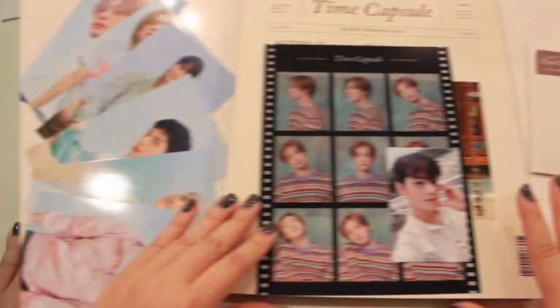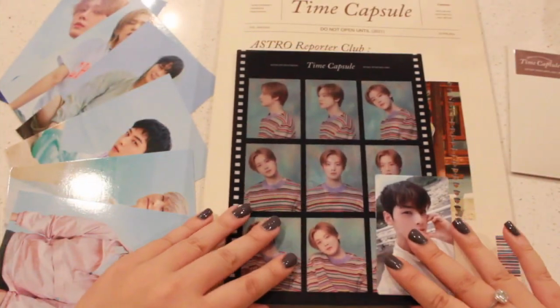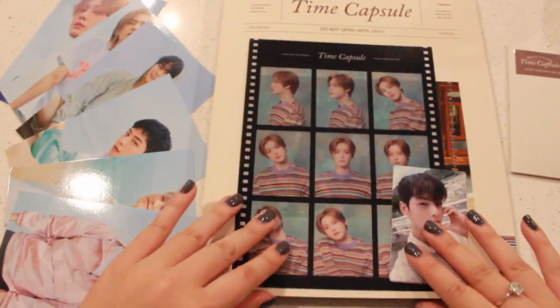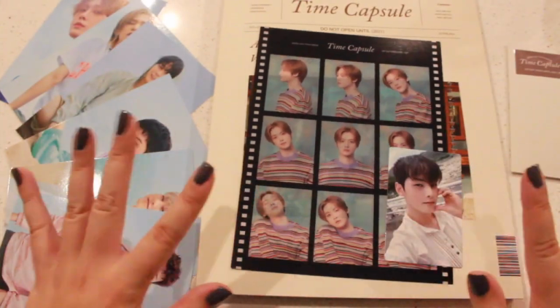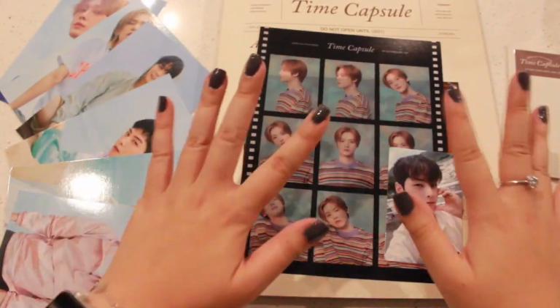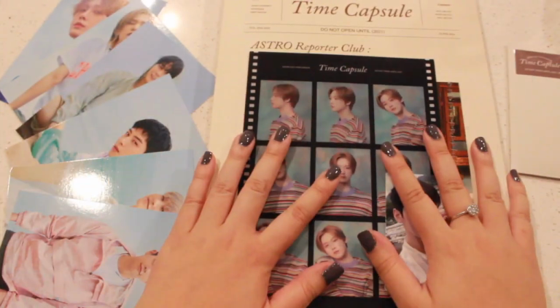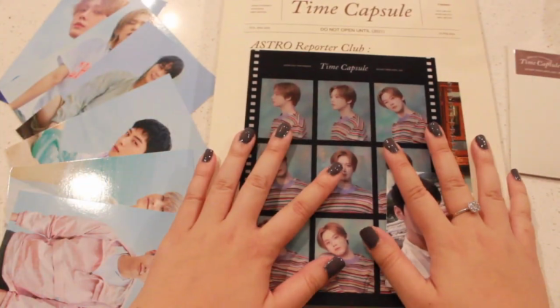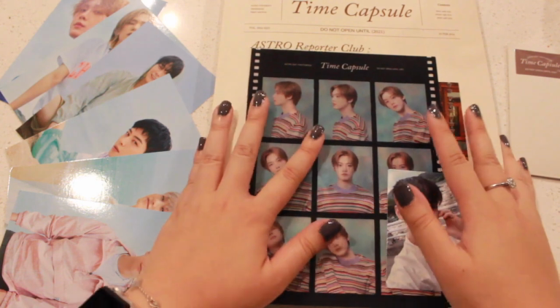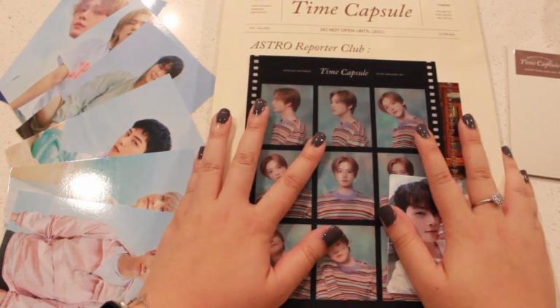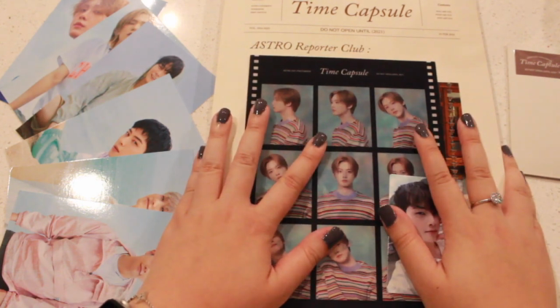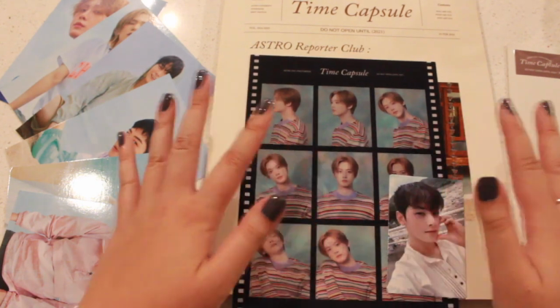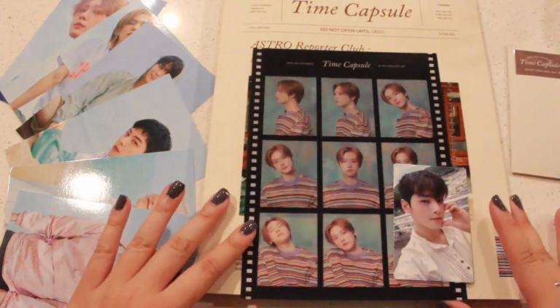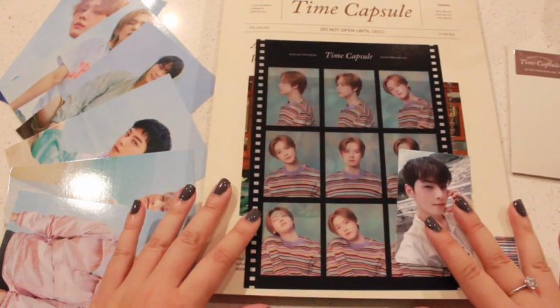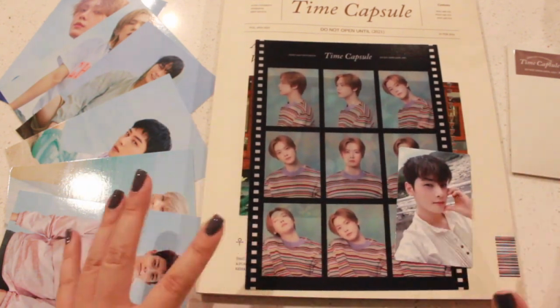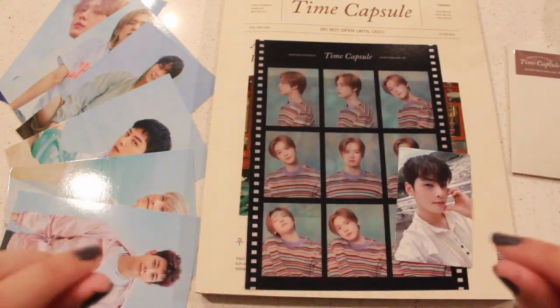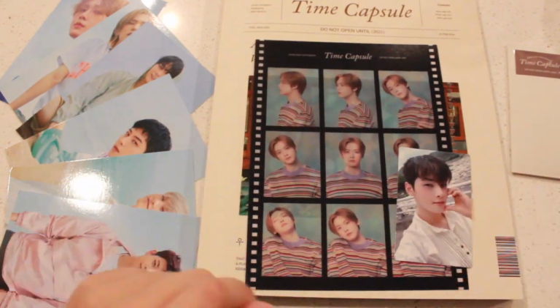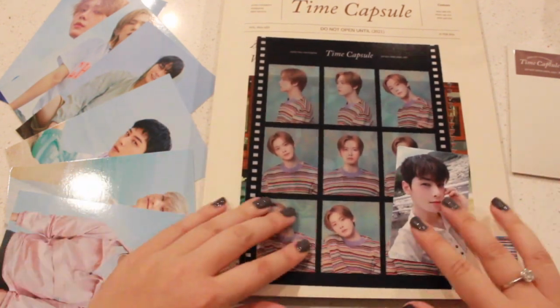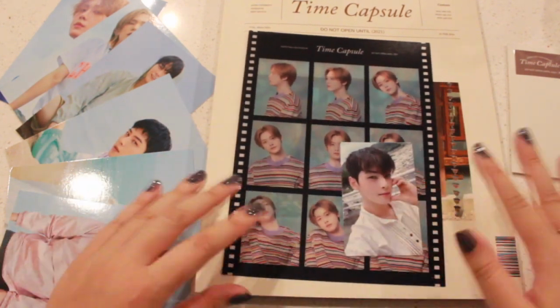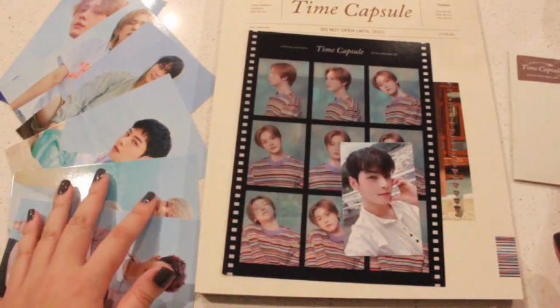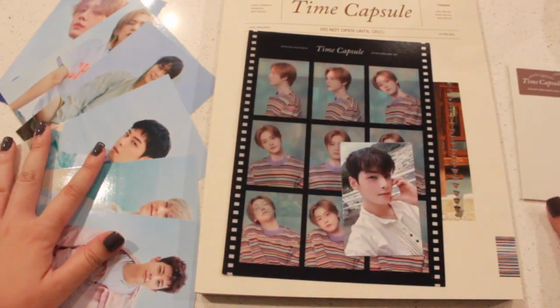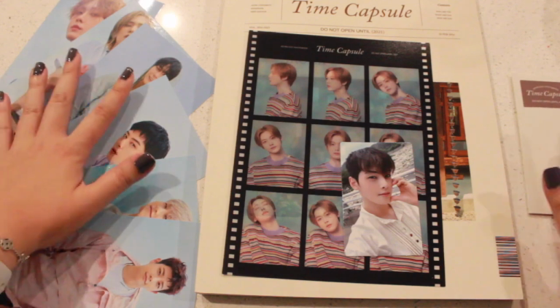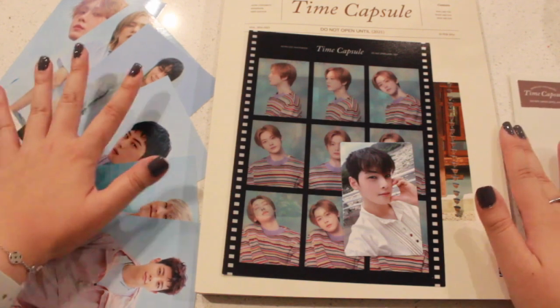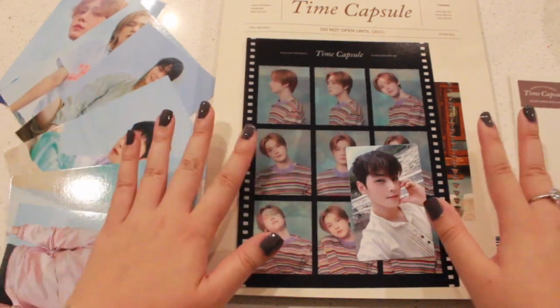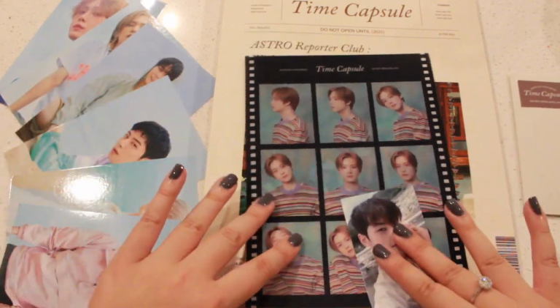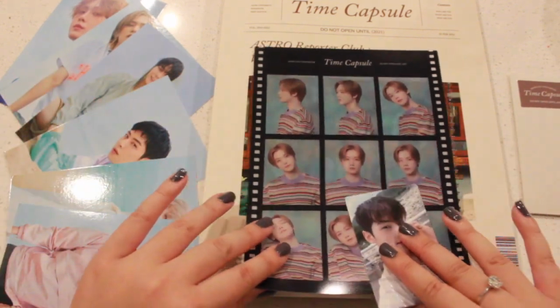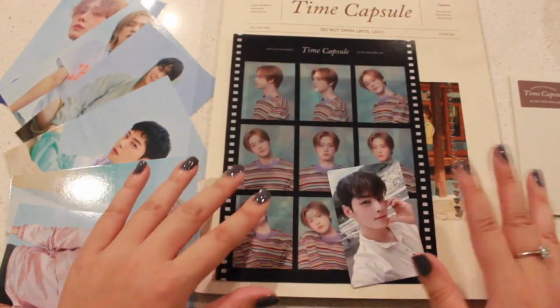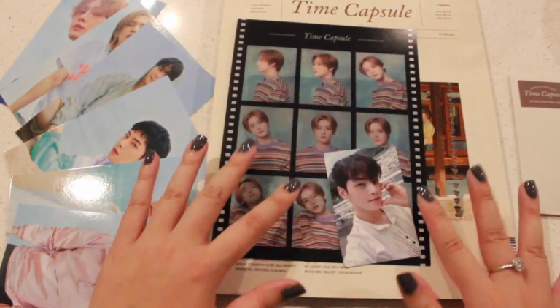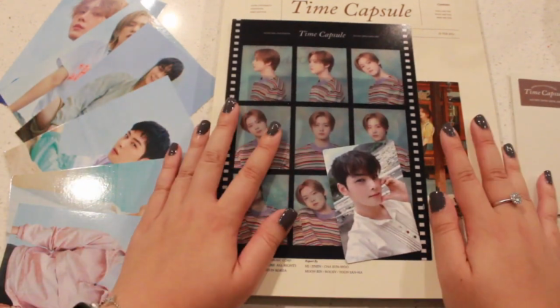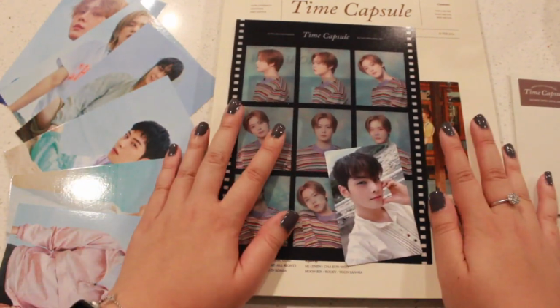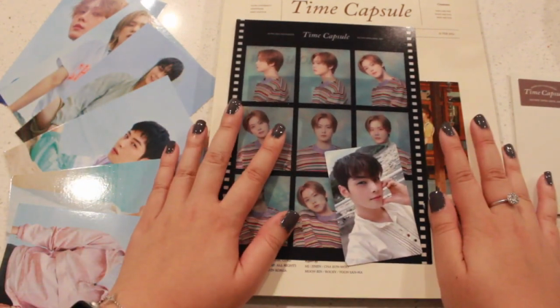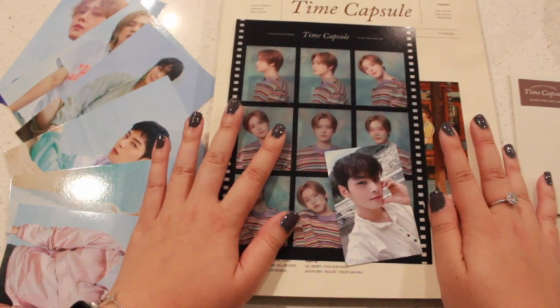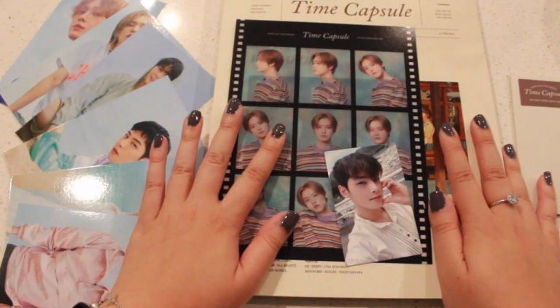Alrighty guys, so that is it for my unboxing of Astro's Time Capsule. I hope you guys did enjoy watching this video with me. If you did, please be sure to give me a thumbs up, subscribe to this channel, and I will see you guys next time!